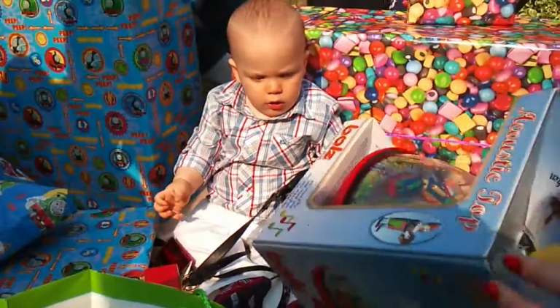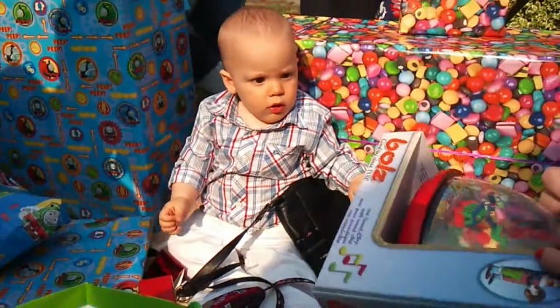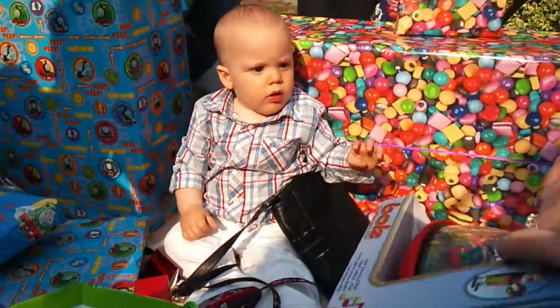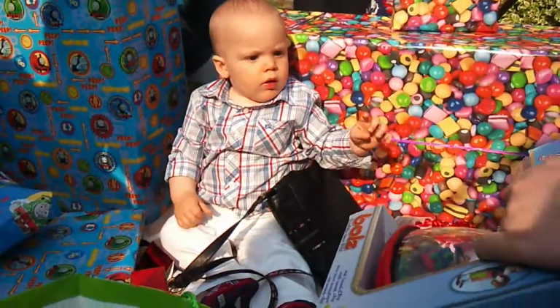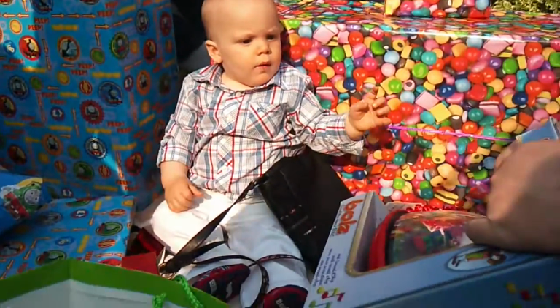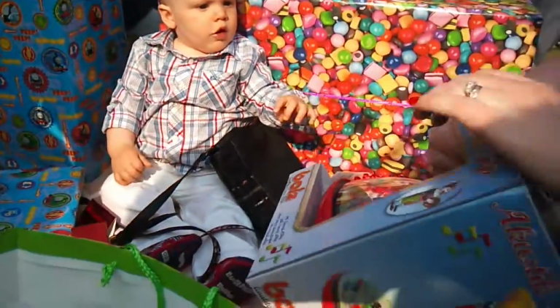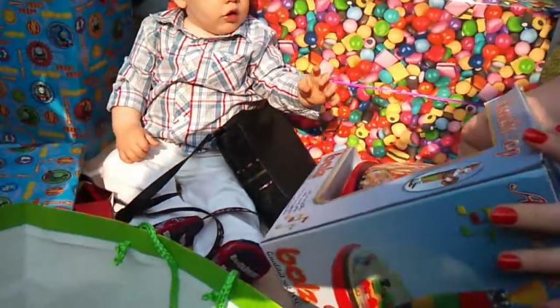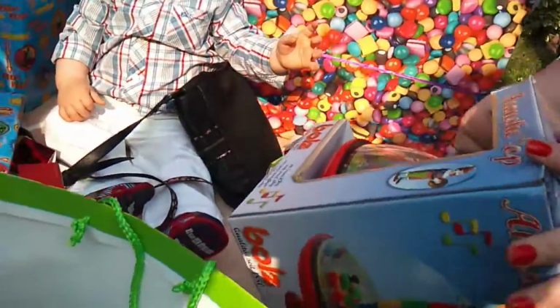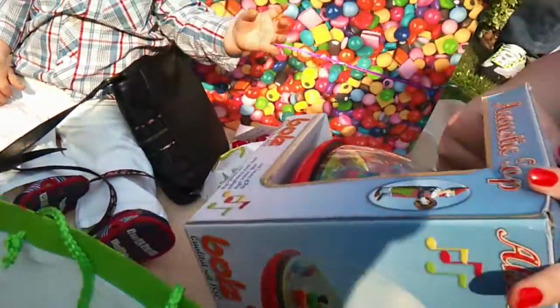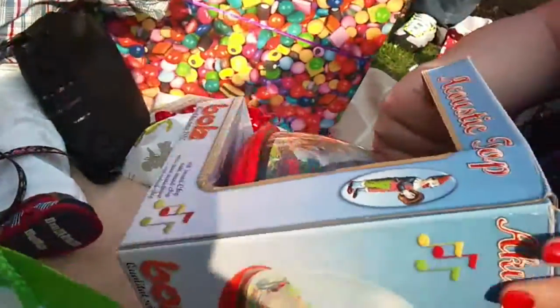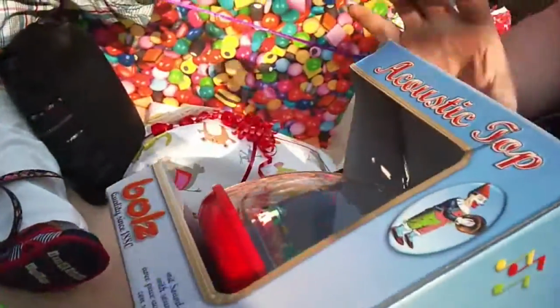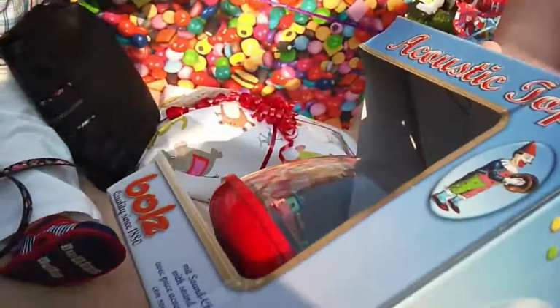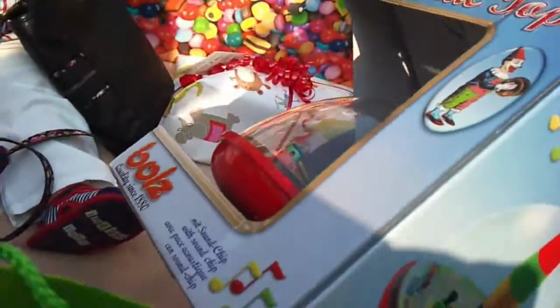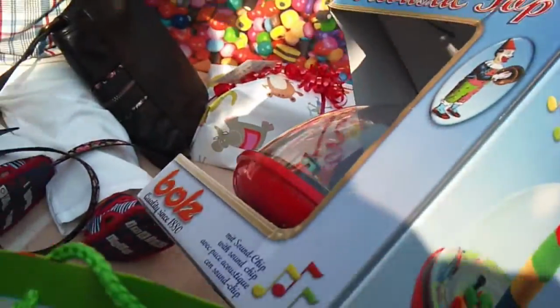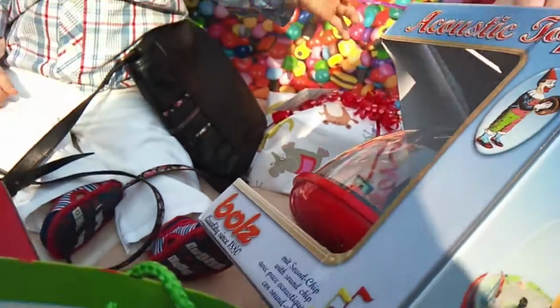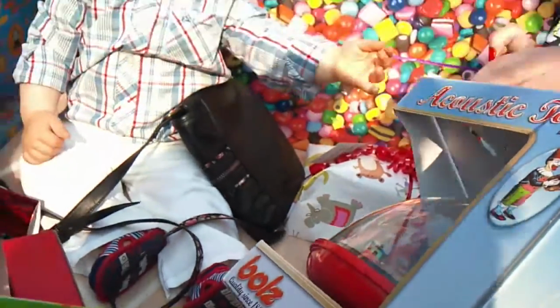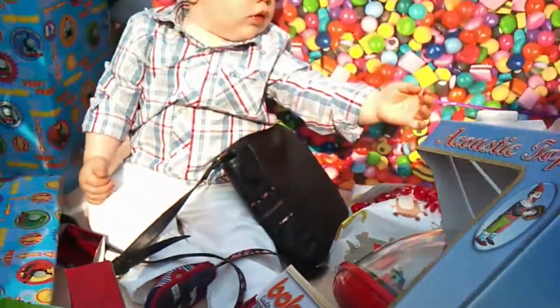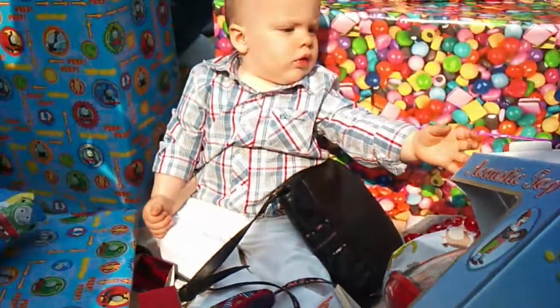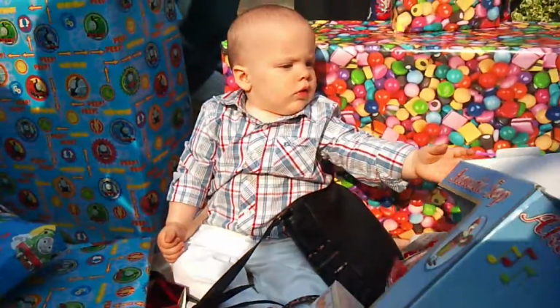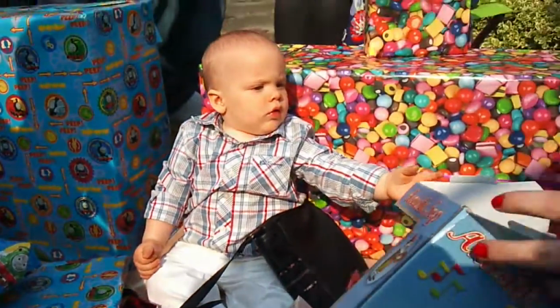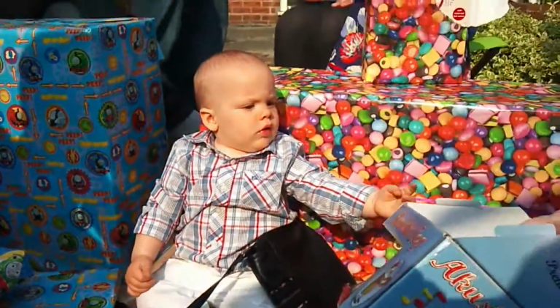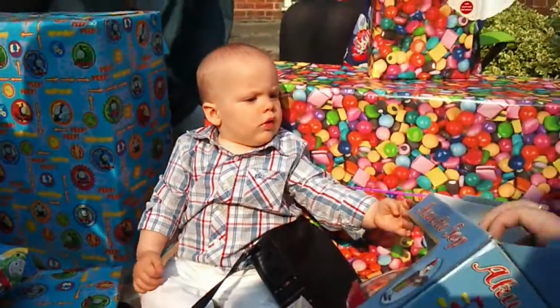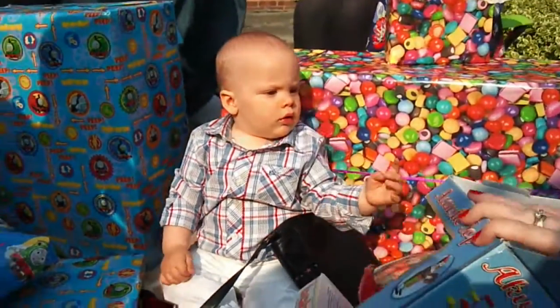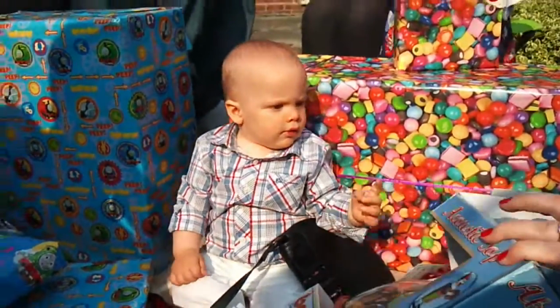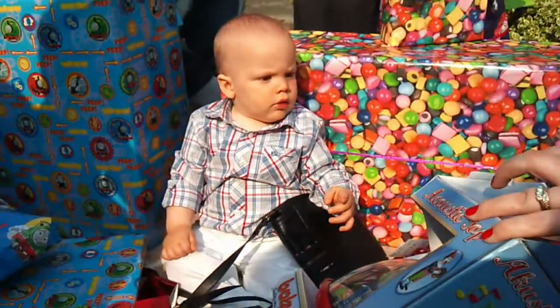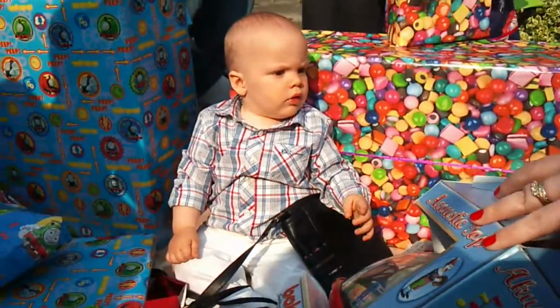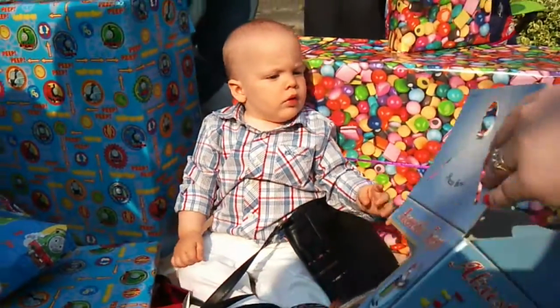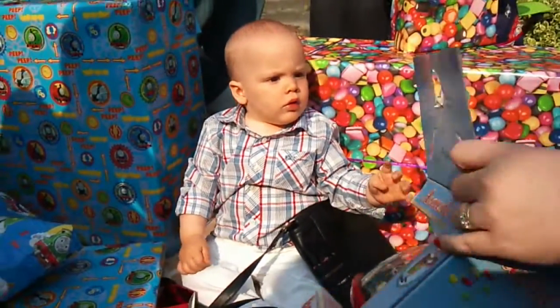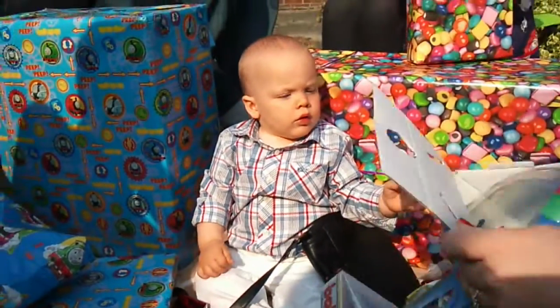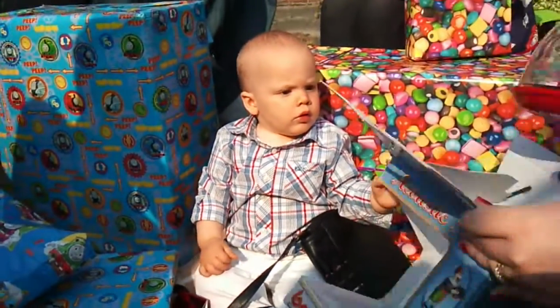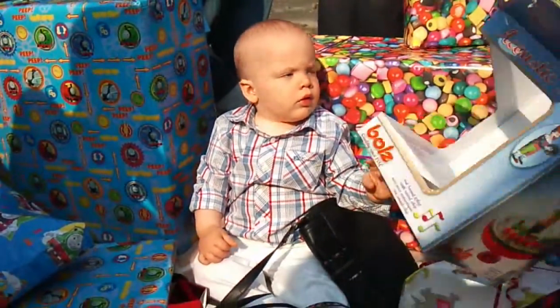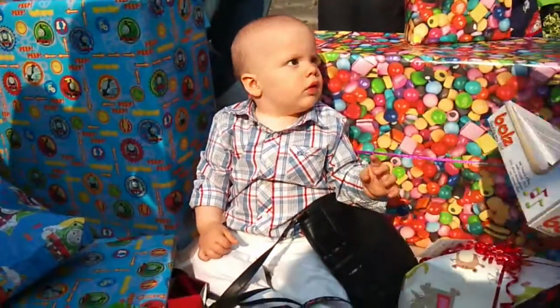He loves spinning top. Oh, he wants it. Alex, is she watching? Yeah, yeah, I gave her that one. Oh, he's bouncing. They're brilliant, them things.